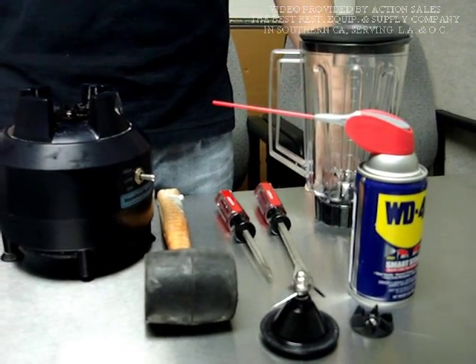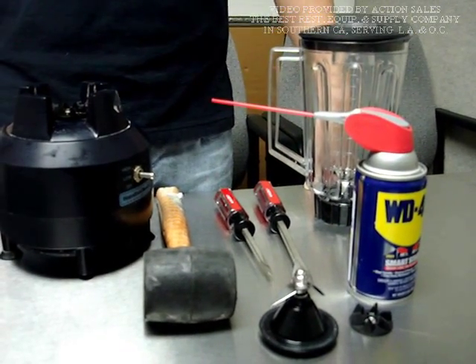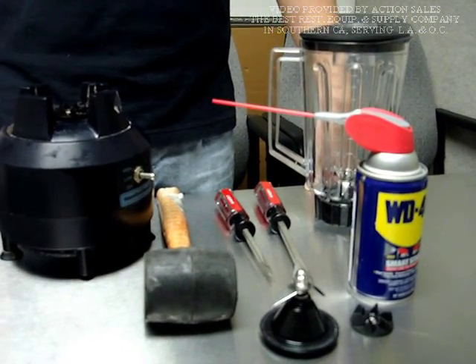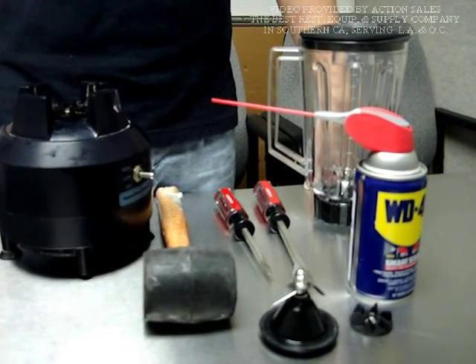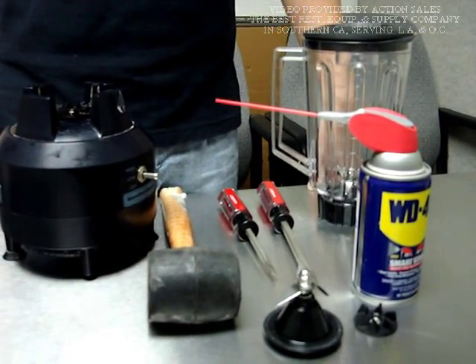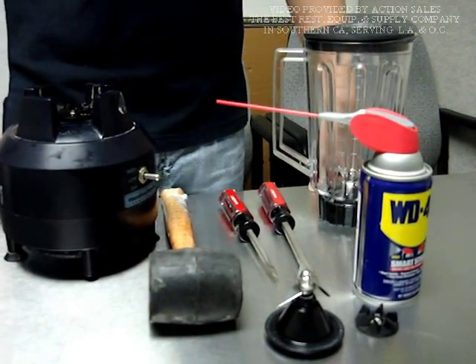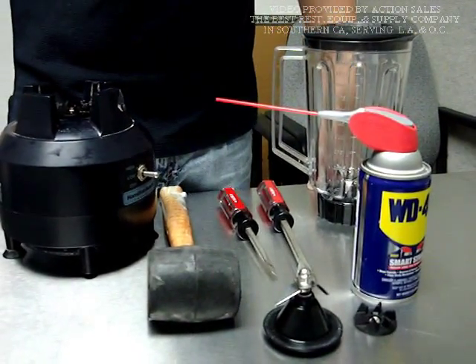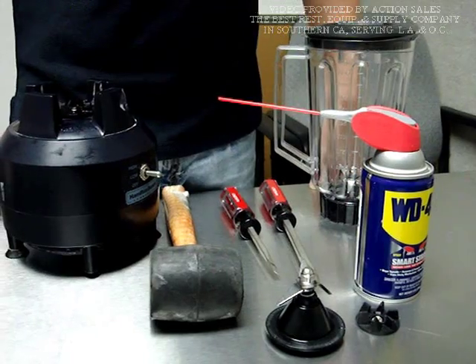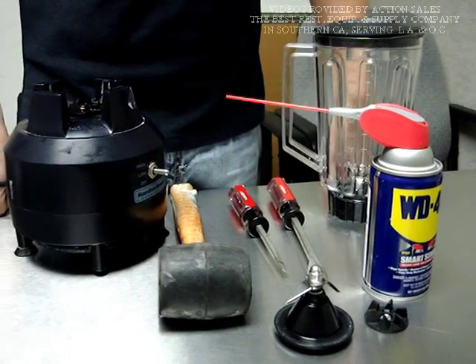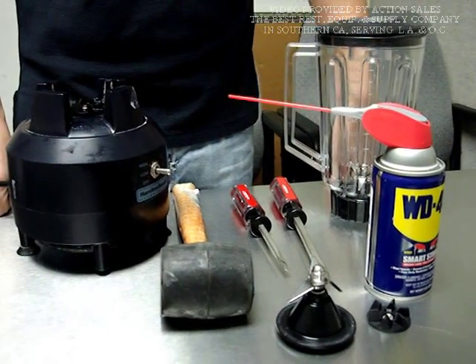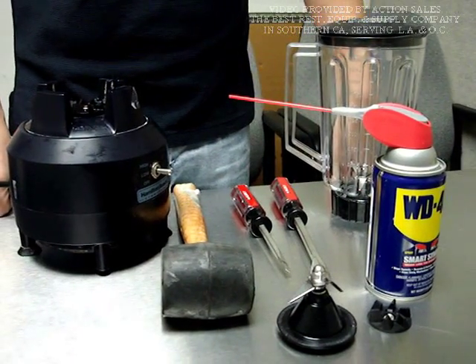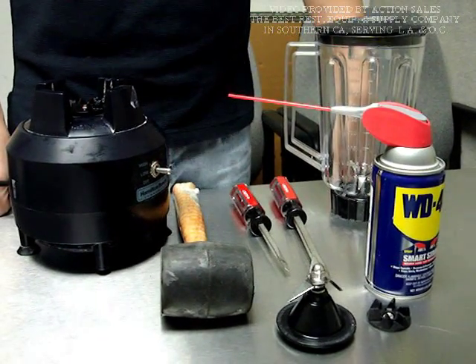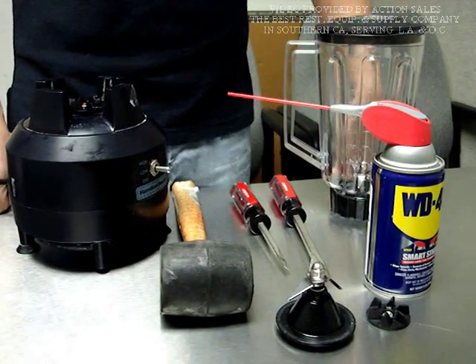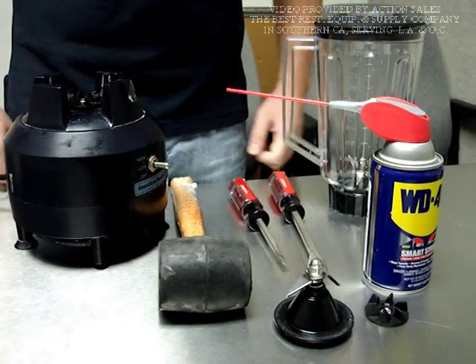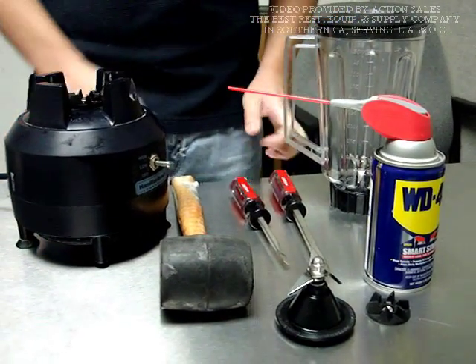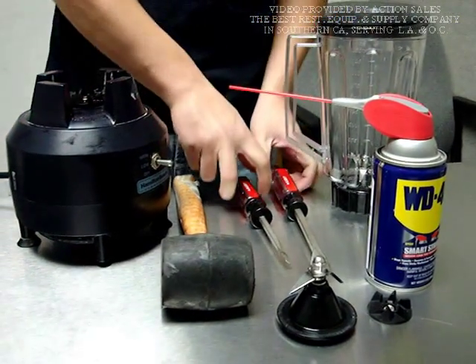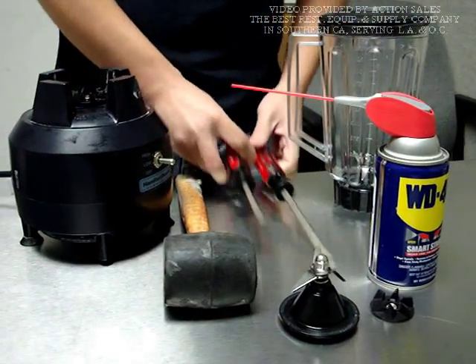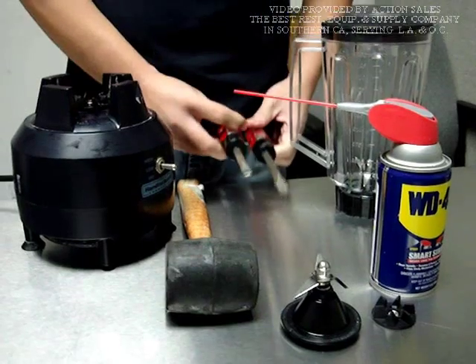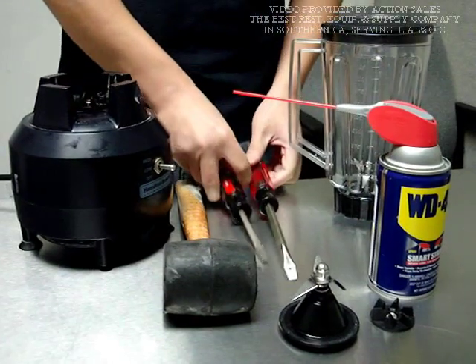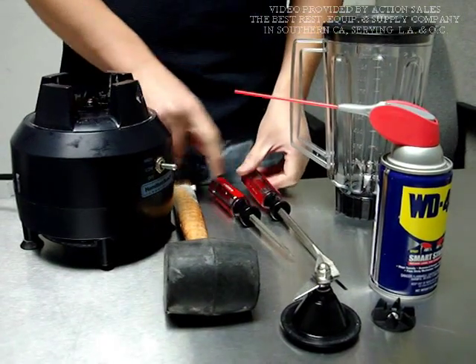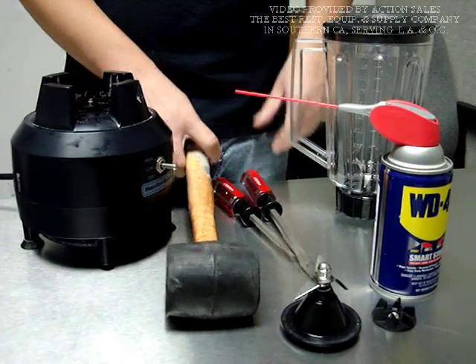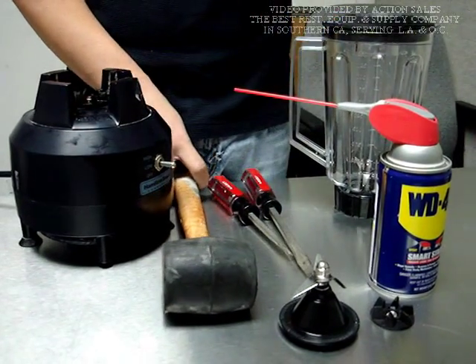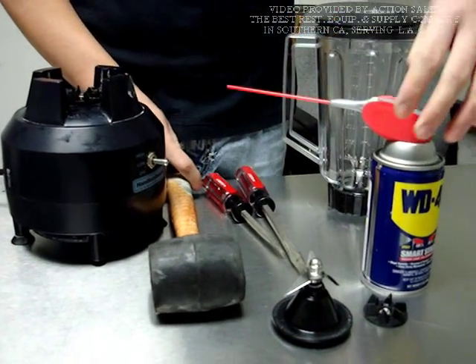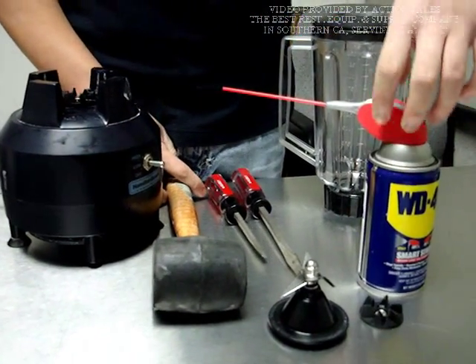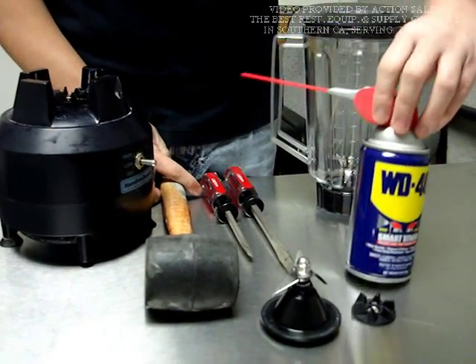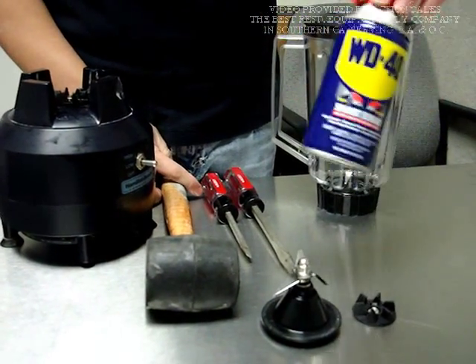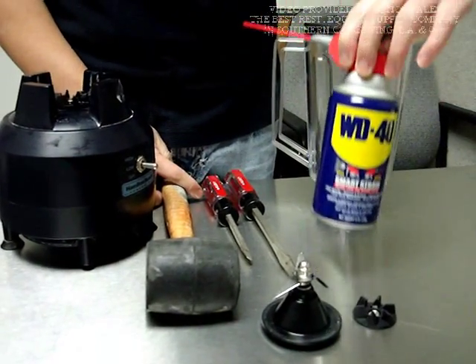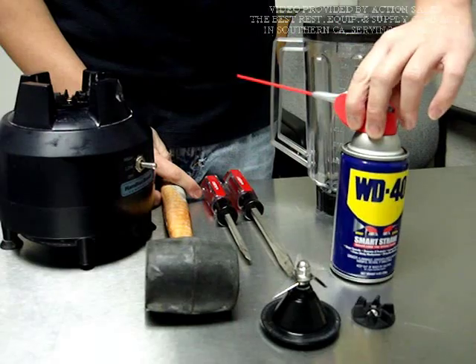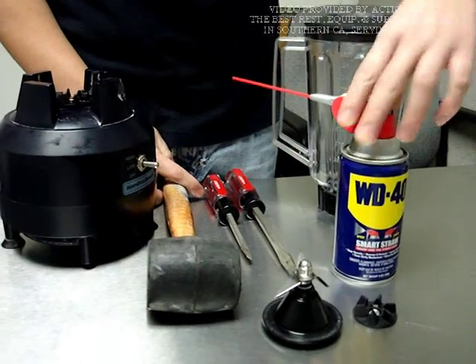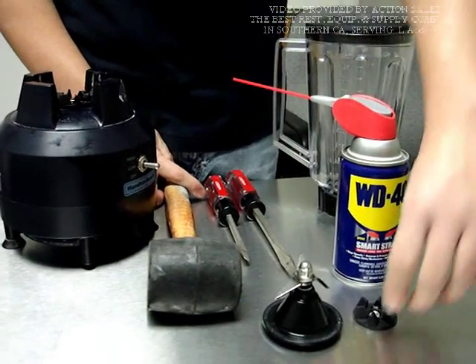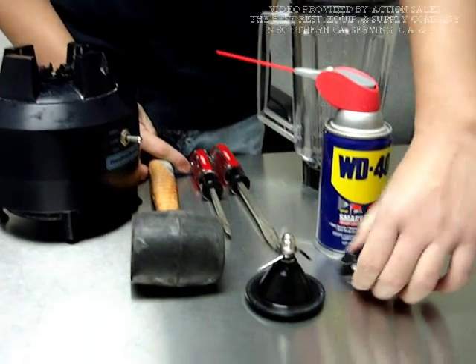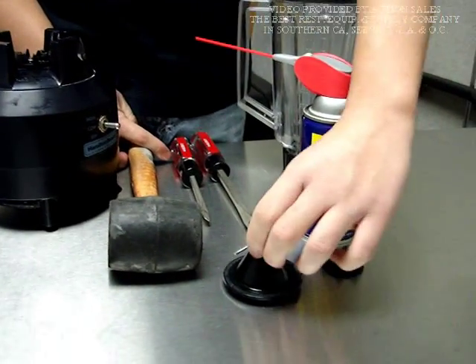Hello everybody. In this video I'll show you guys how to change Hamilton Beach blade and clutch. To do this you'll need two screwdrivers, one hammer, some WD-40, and of course the new clutch and the blade.